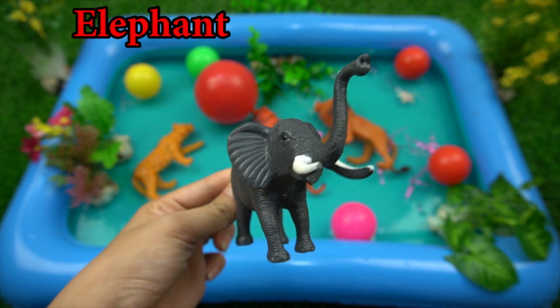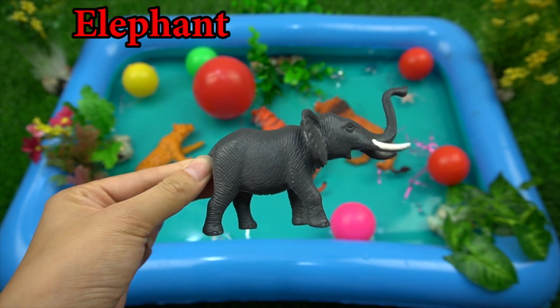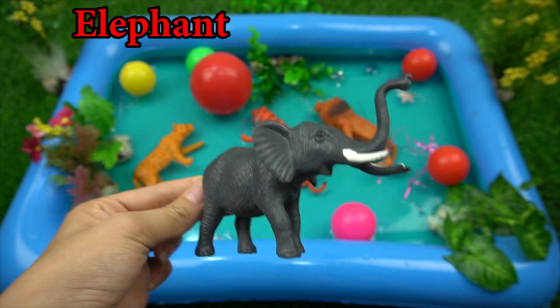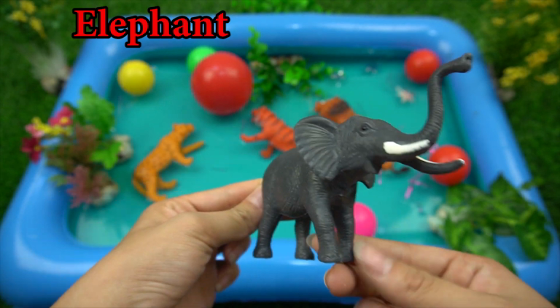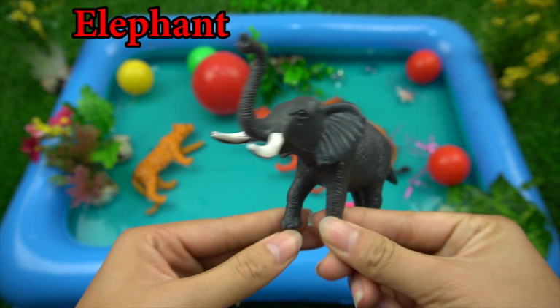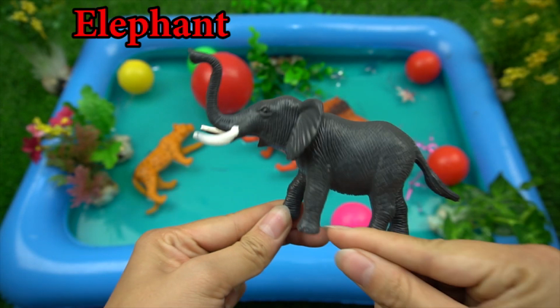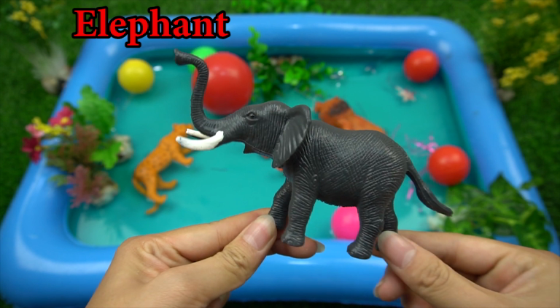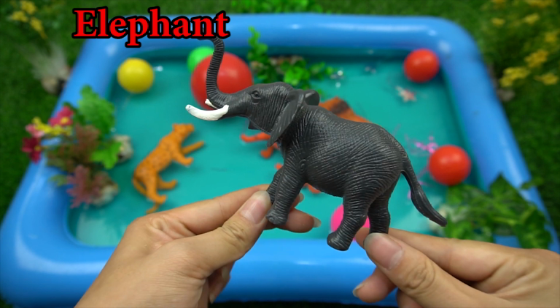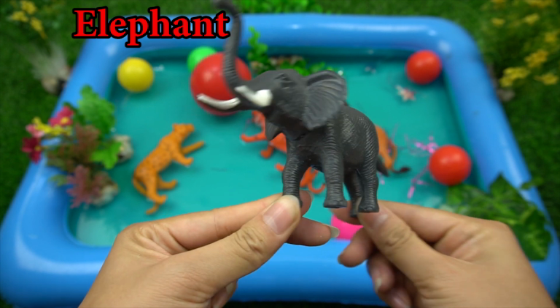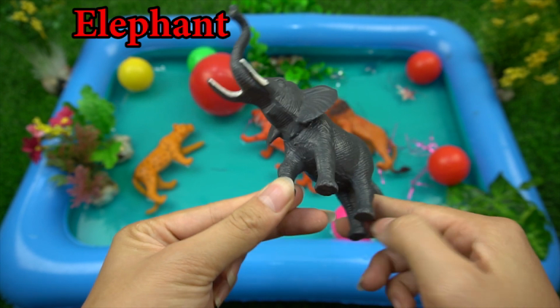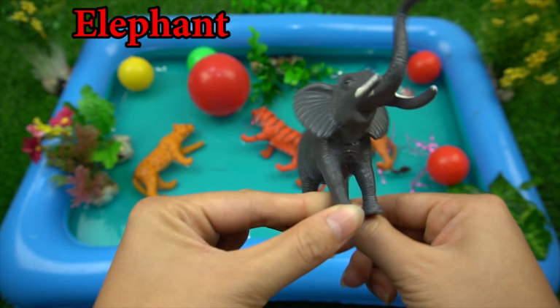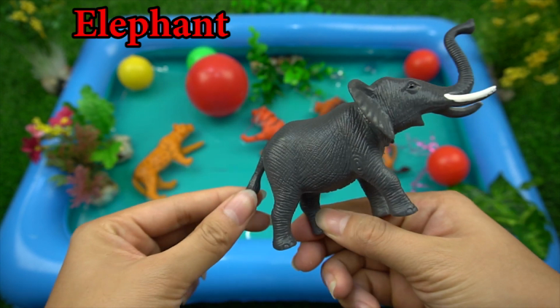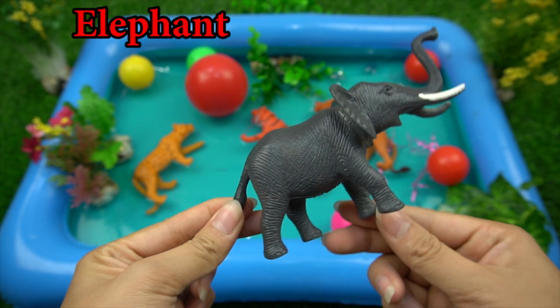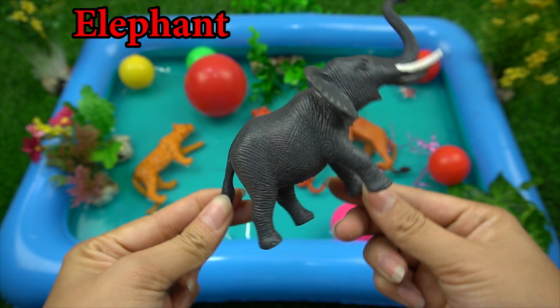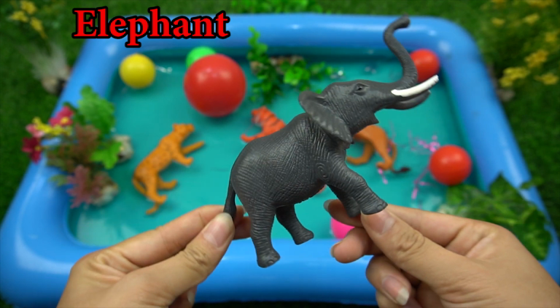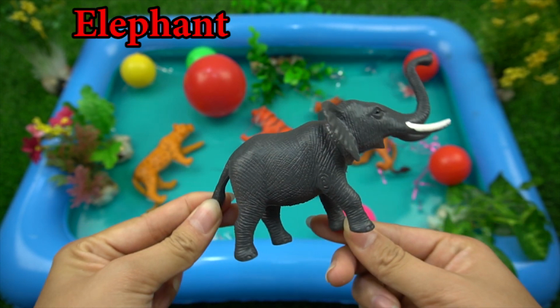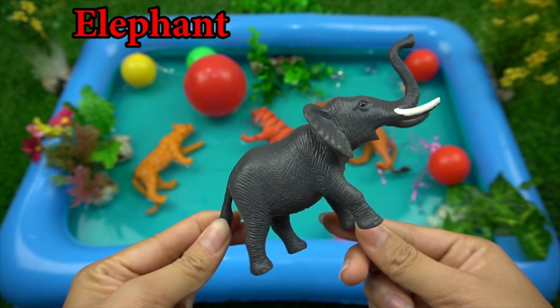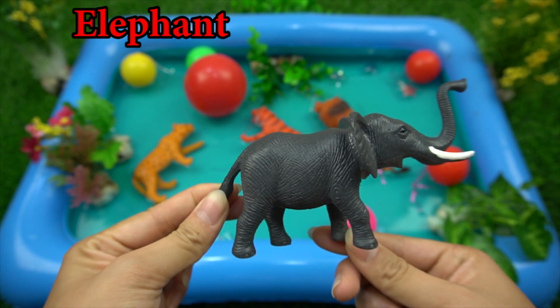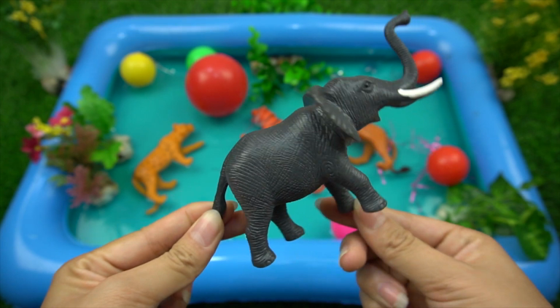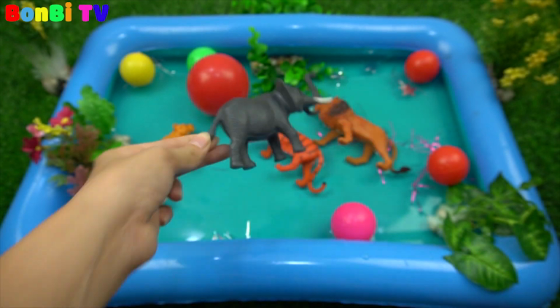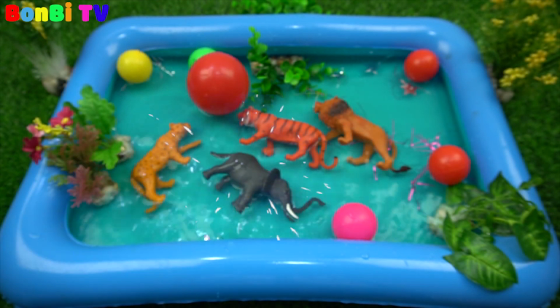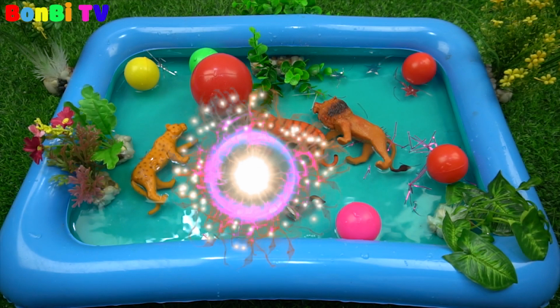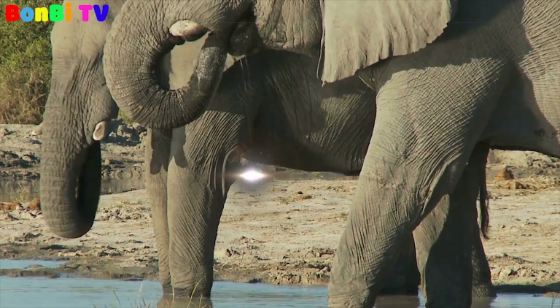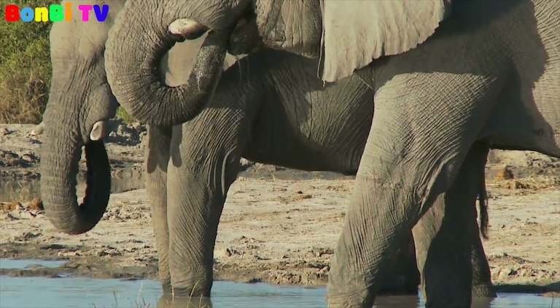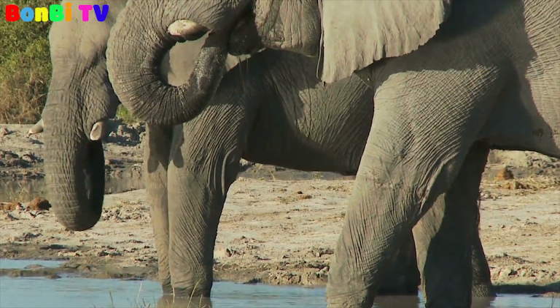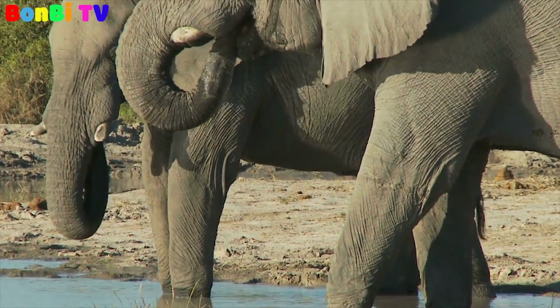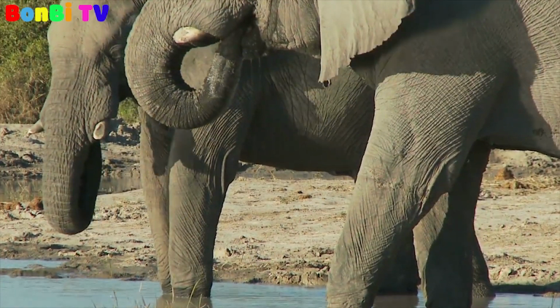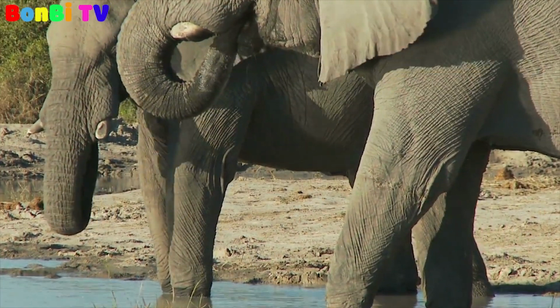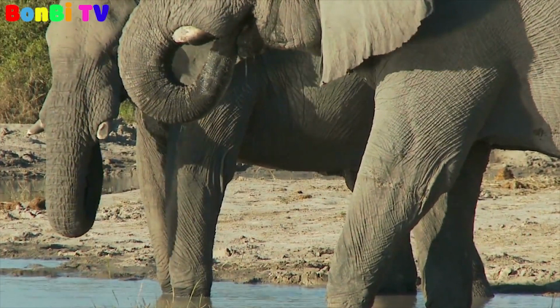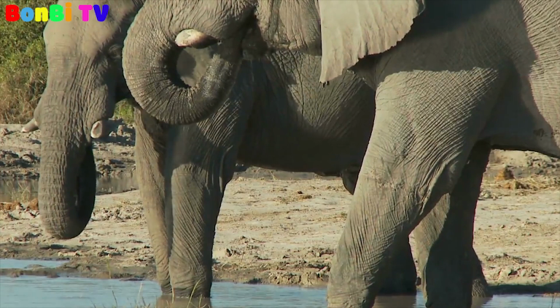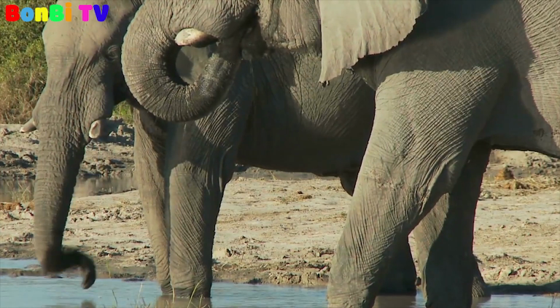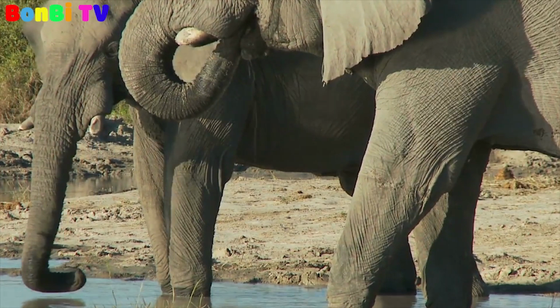This is an elephant. The elephants are playing funny by the river.